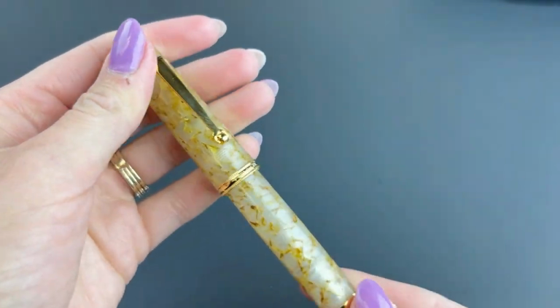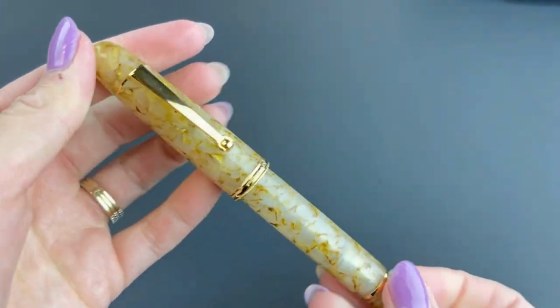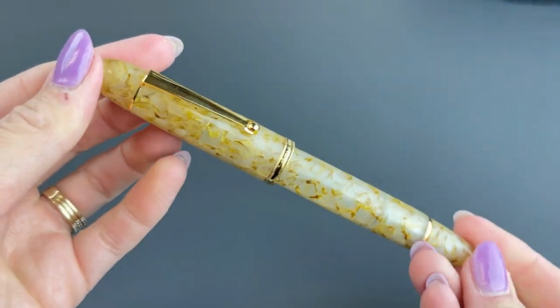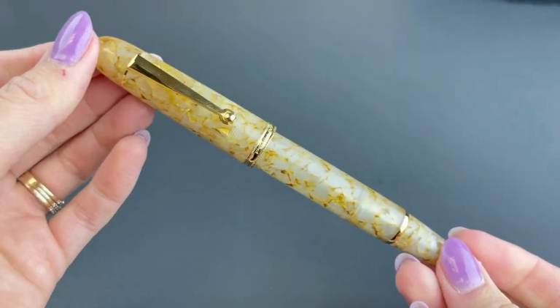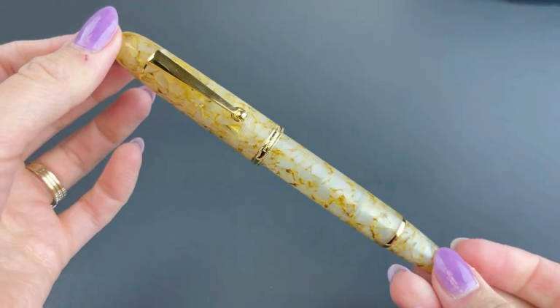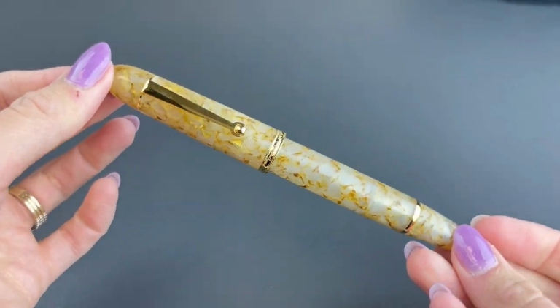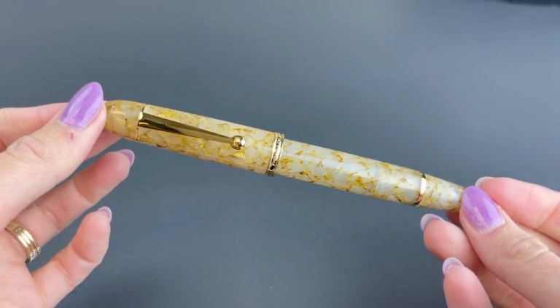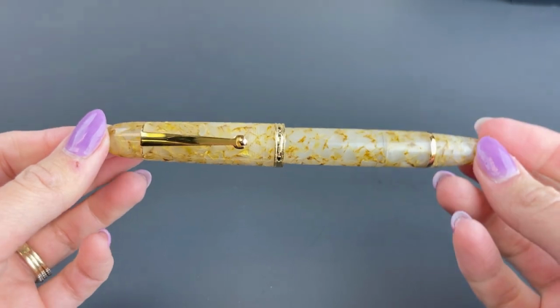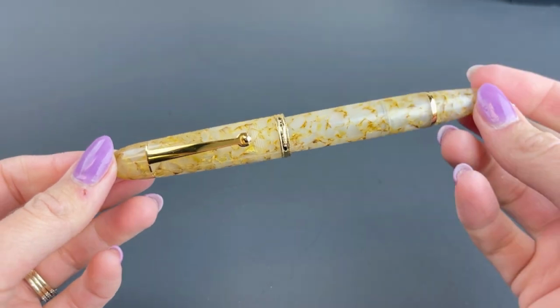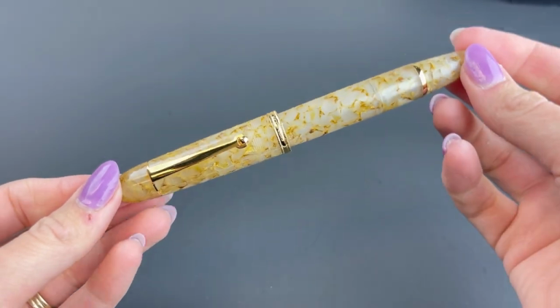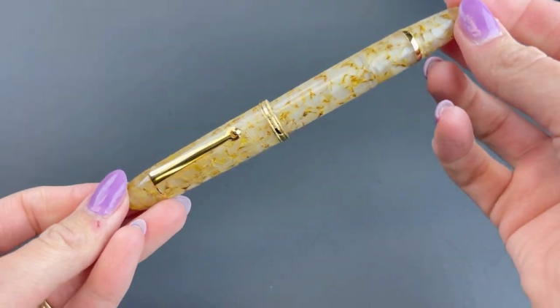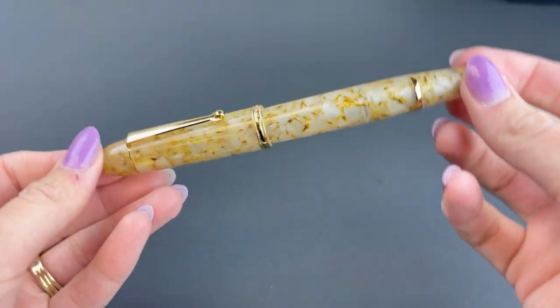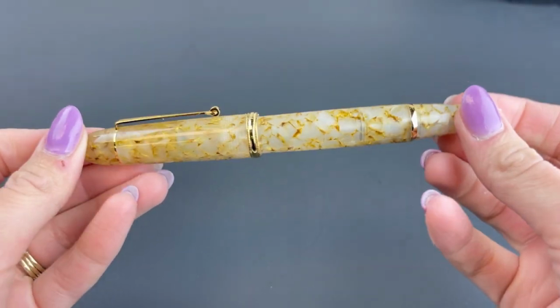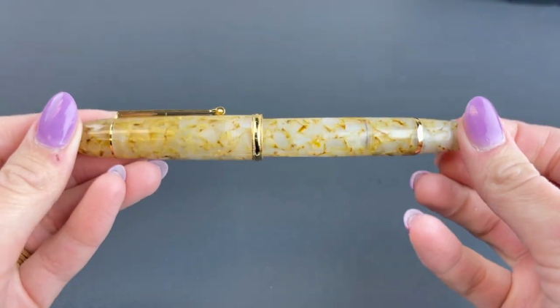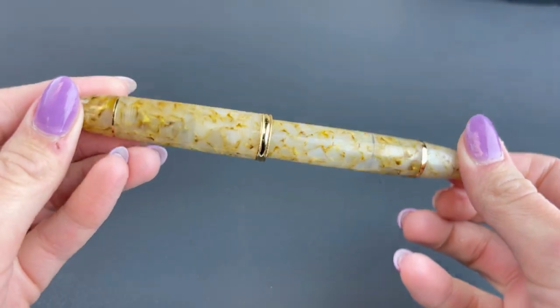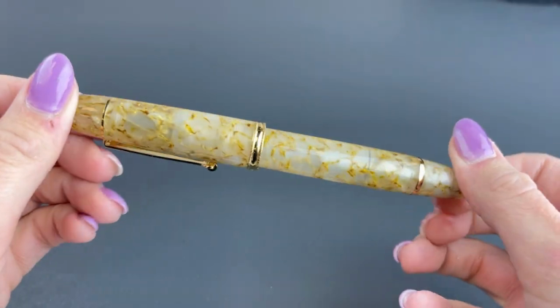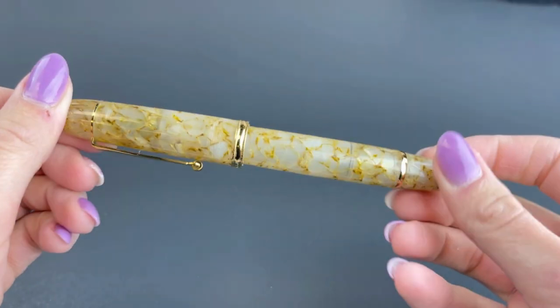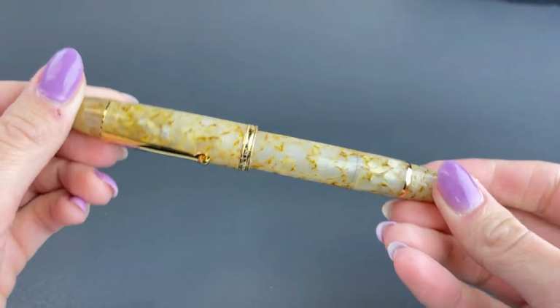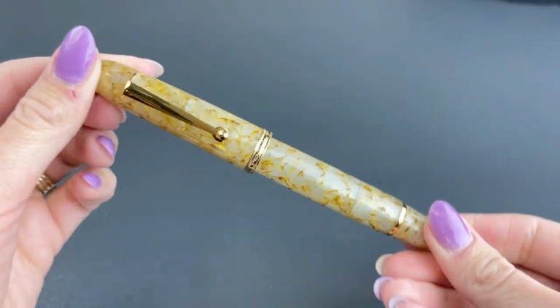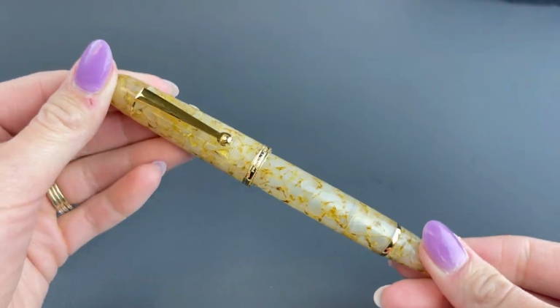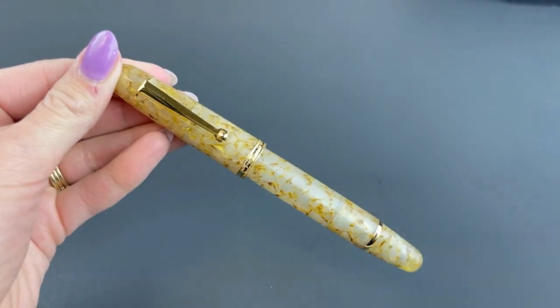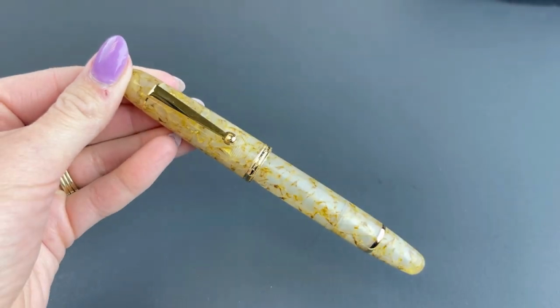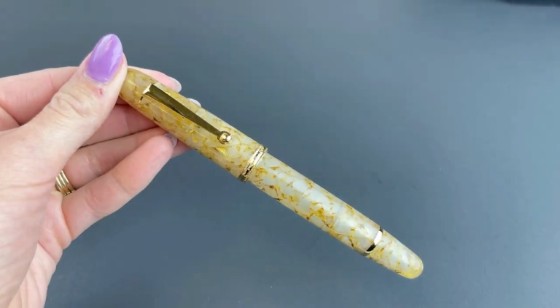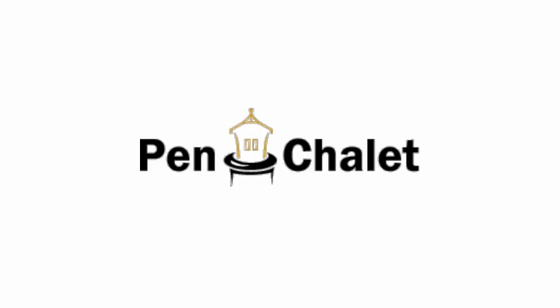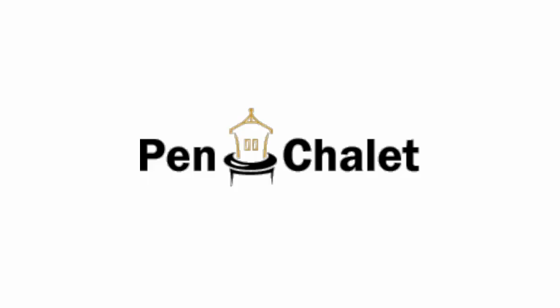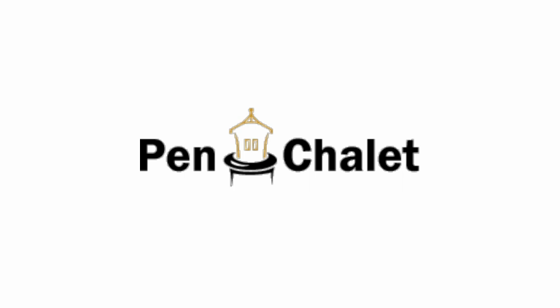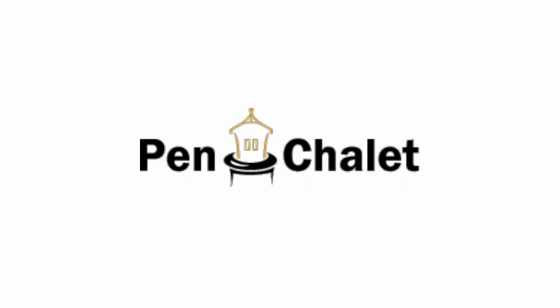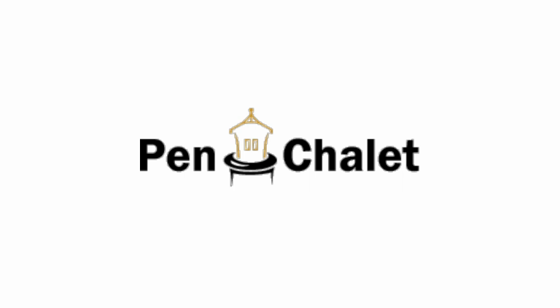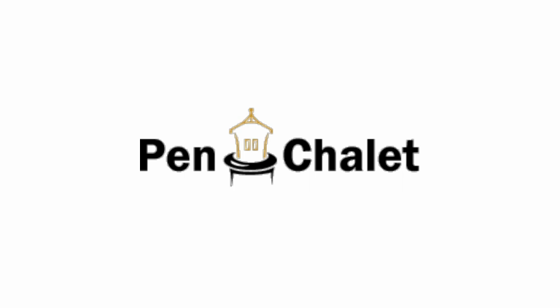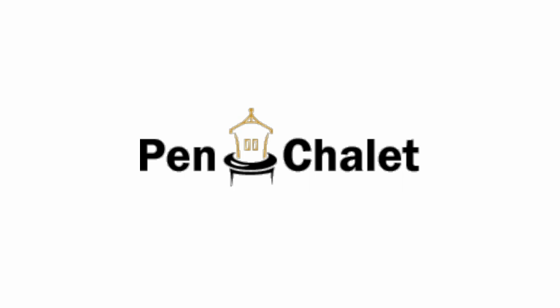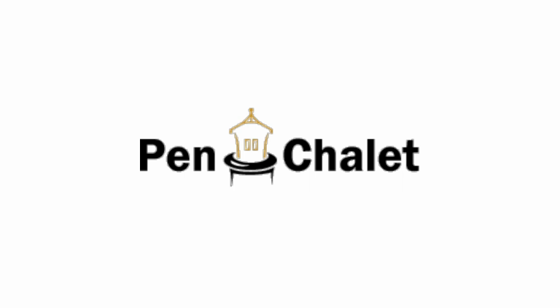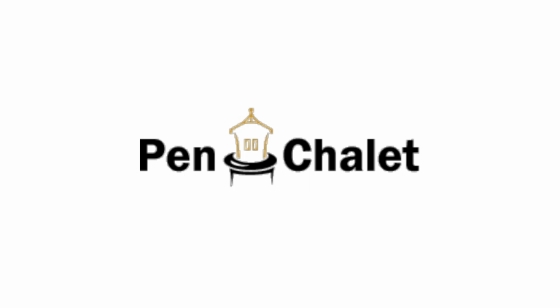All right, so that was a first look at the Golden Crystal, the new addition to the Penlux Masterpiece Grande collection. Find more information at penchalet.com.